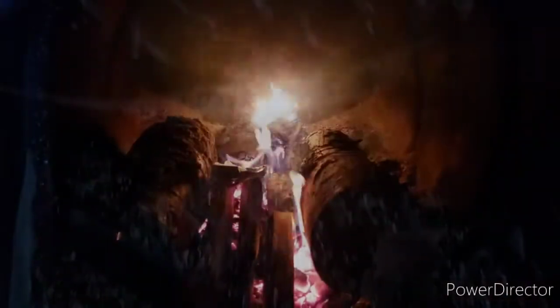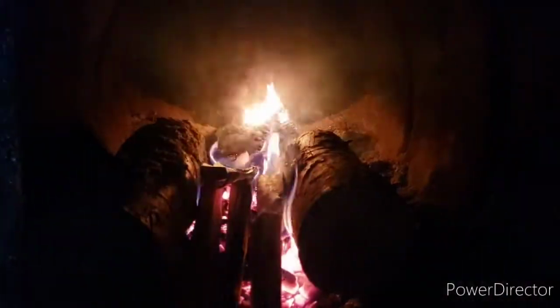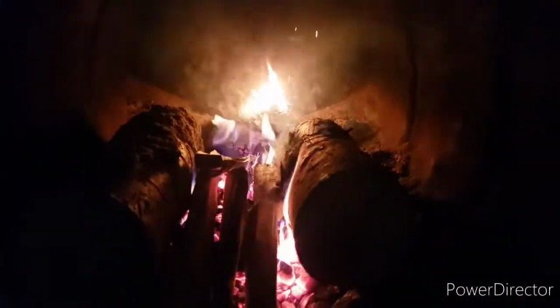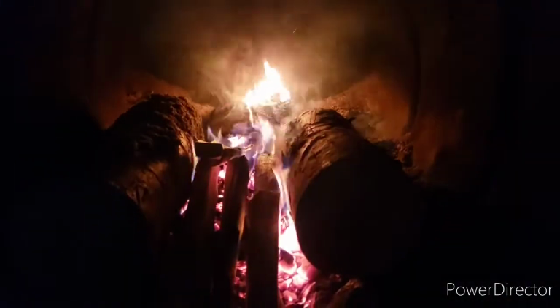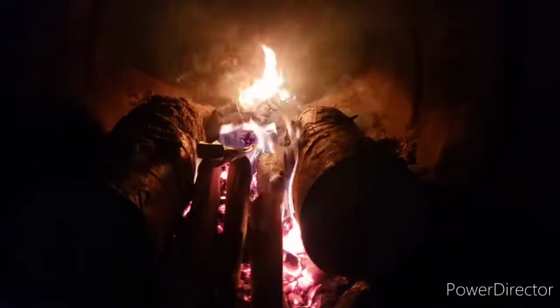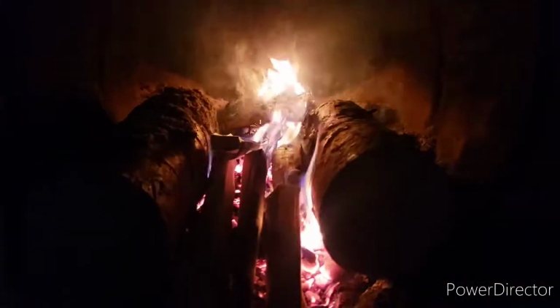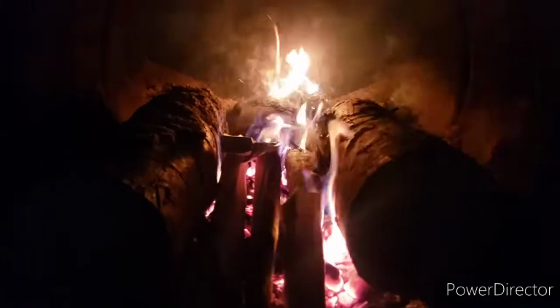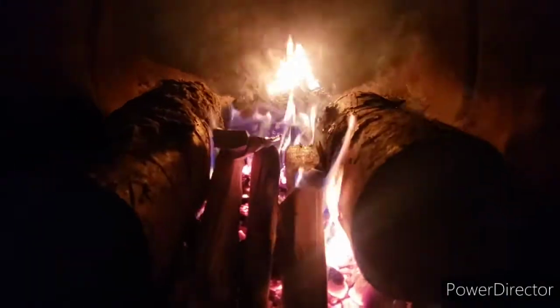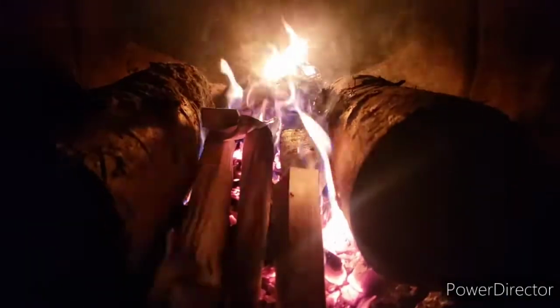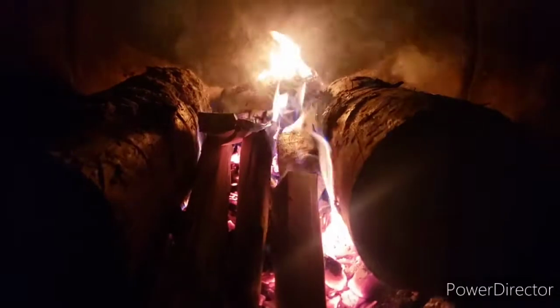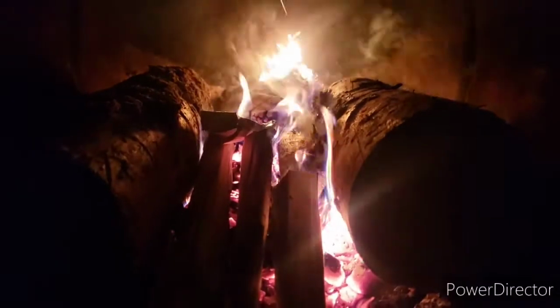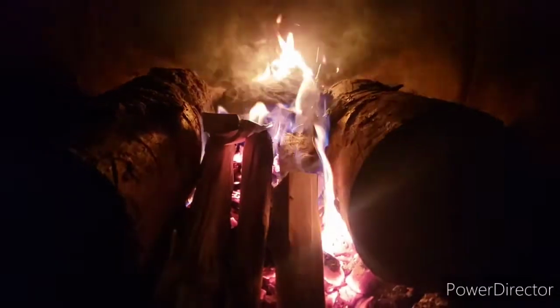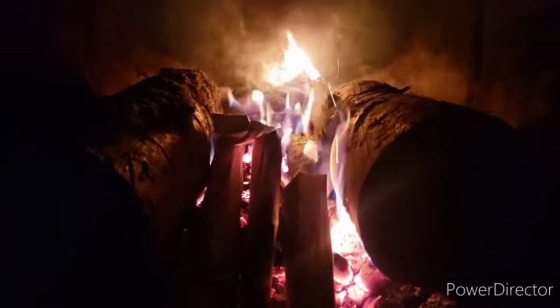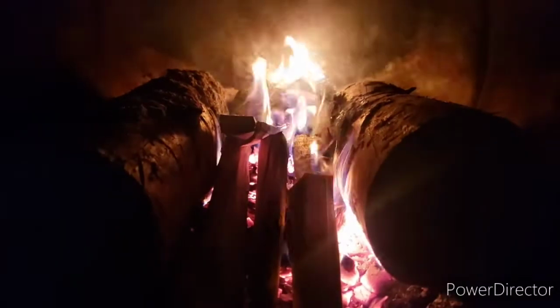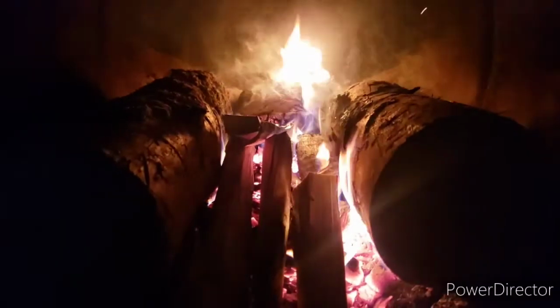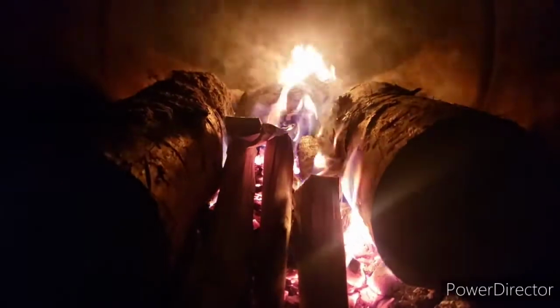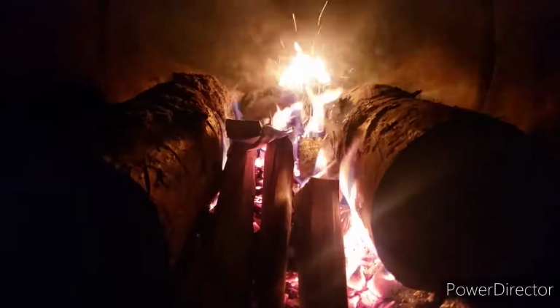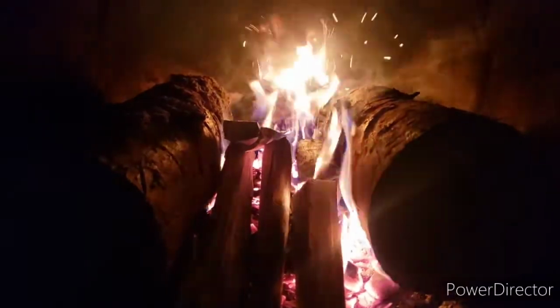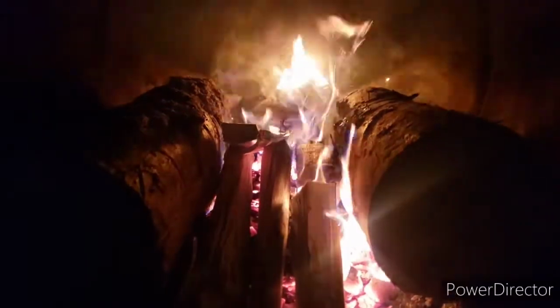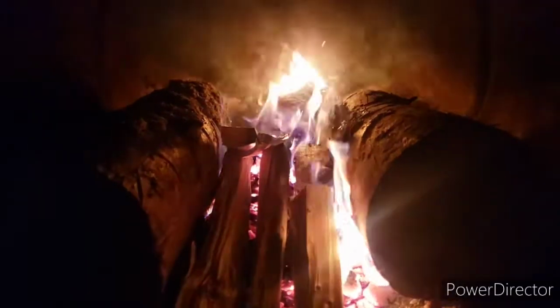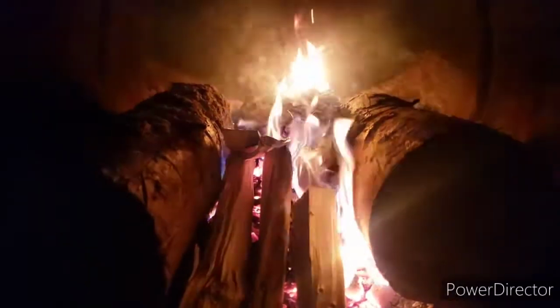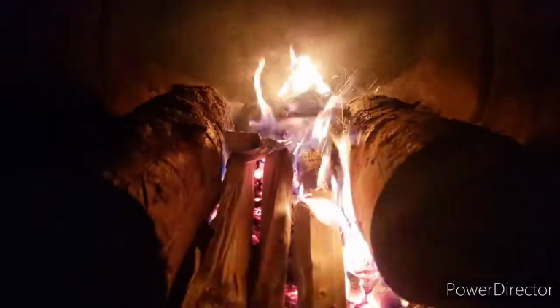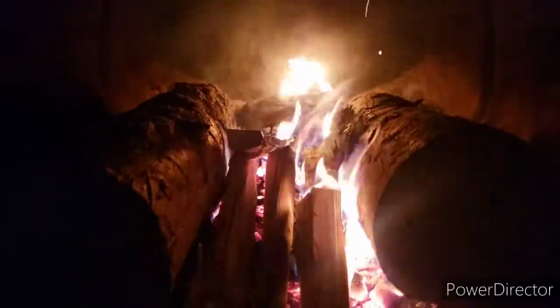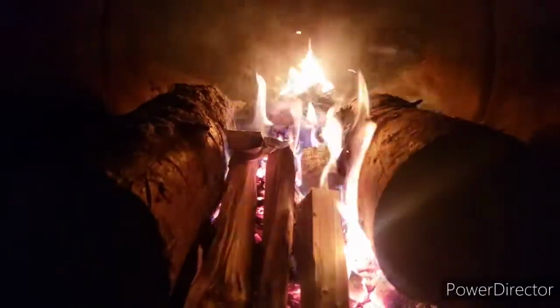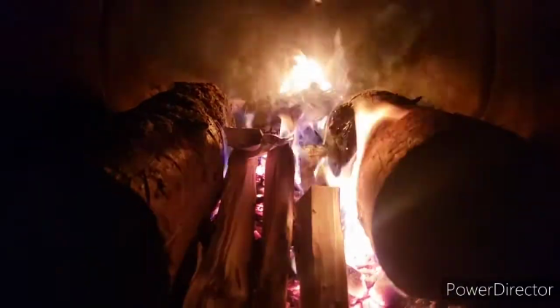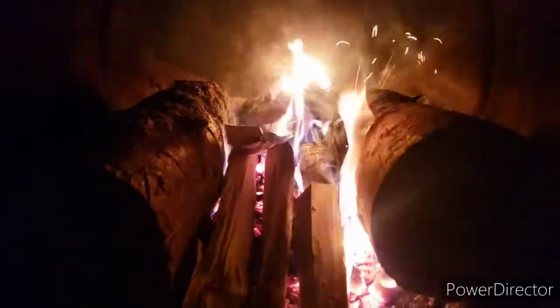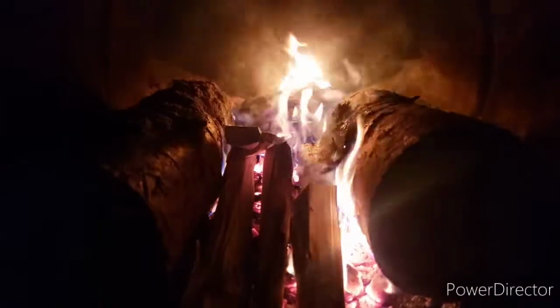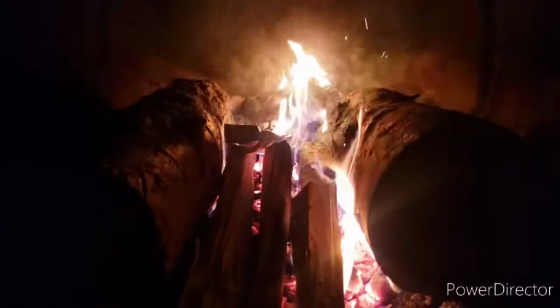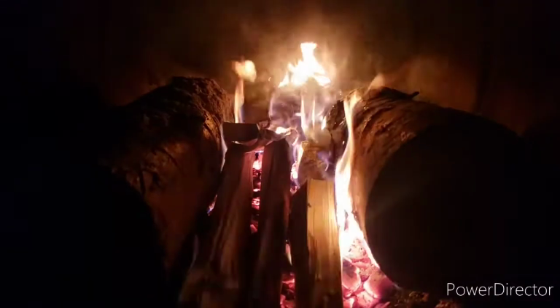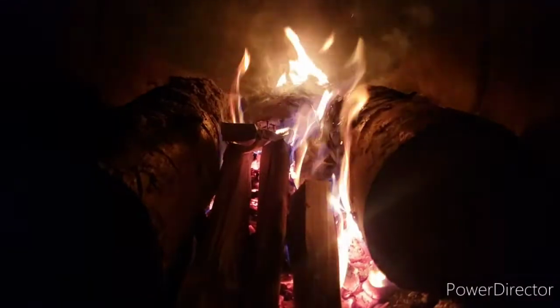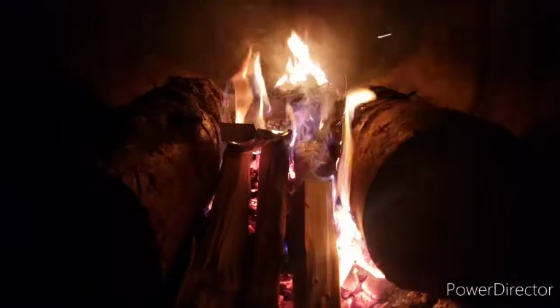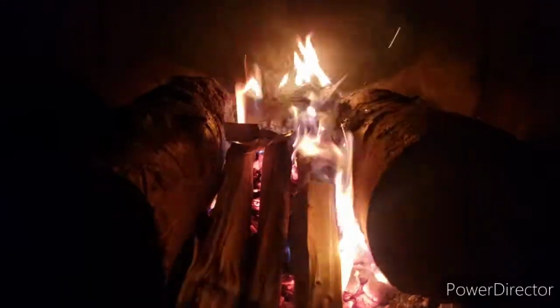So now we have our two logs together and a little bit more kindling in between, building up that coal base to make a nice fire. Let everything burn off for about five more minutes and then we'll put the grate on.